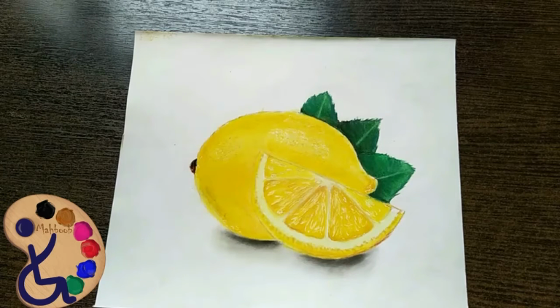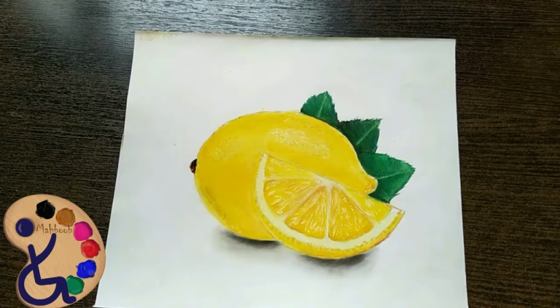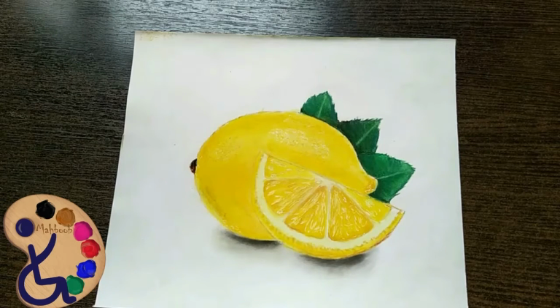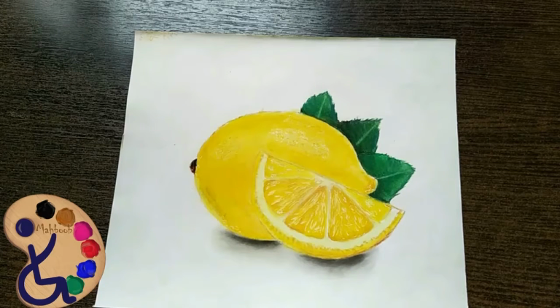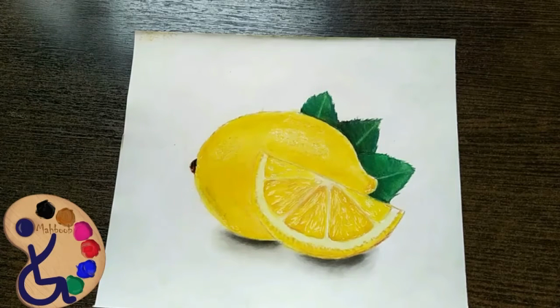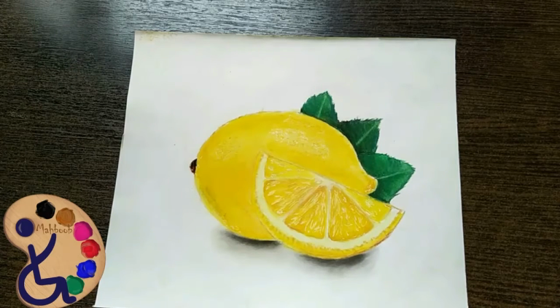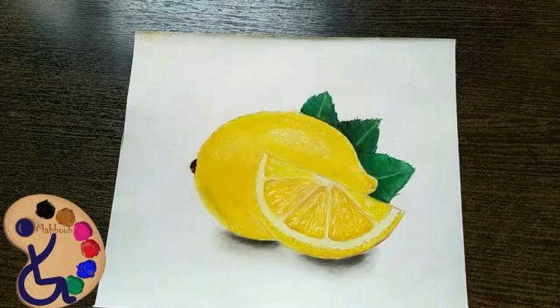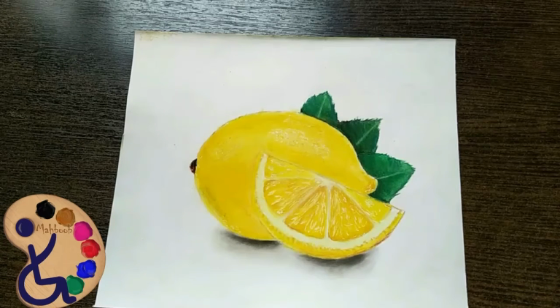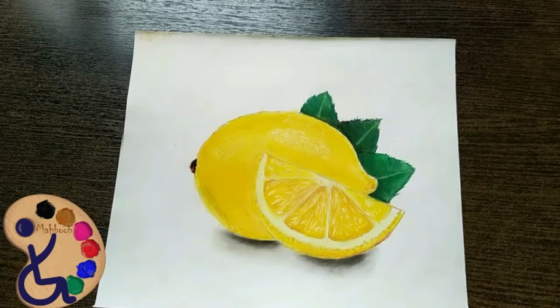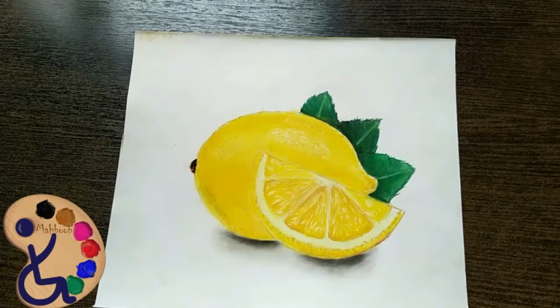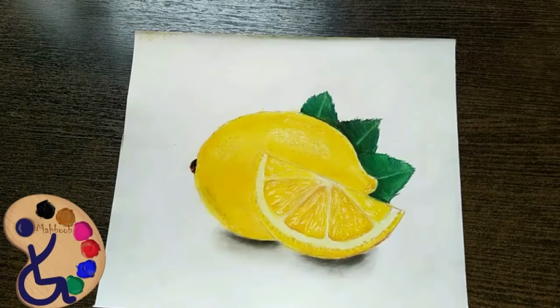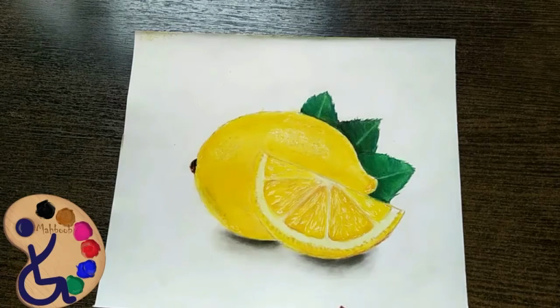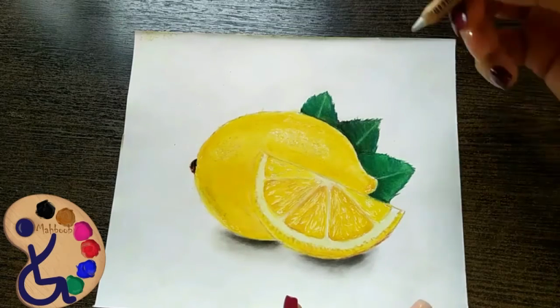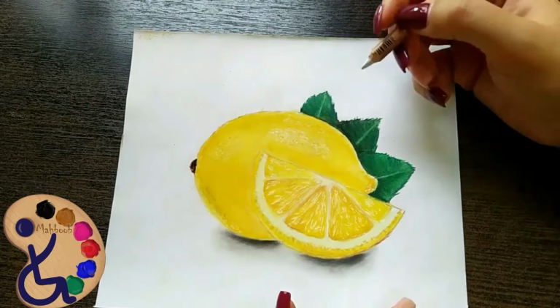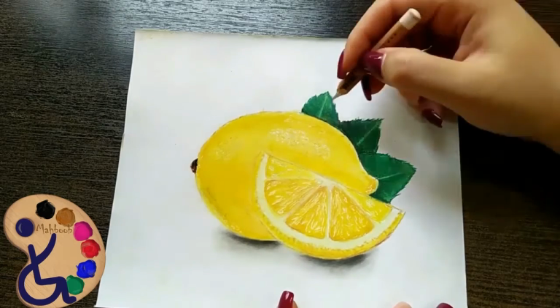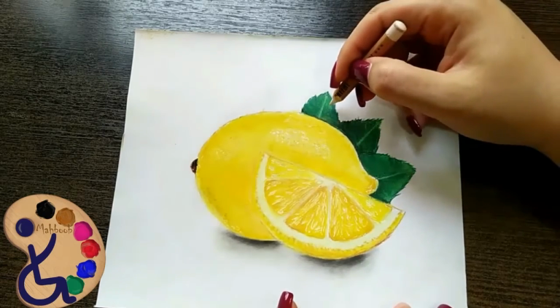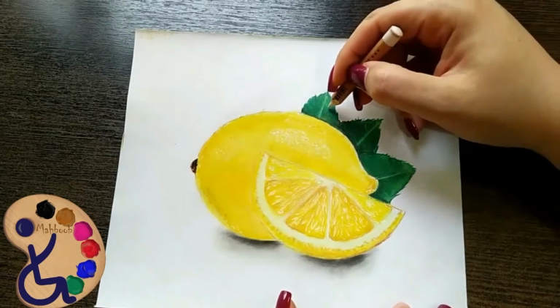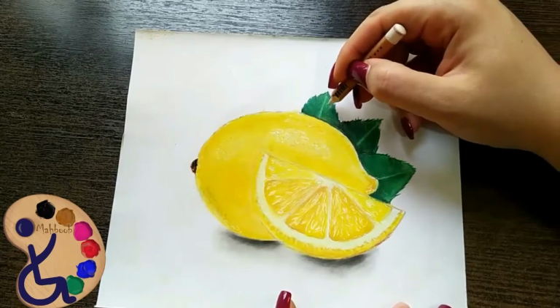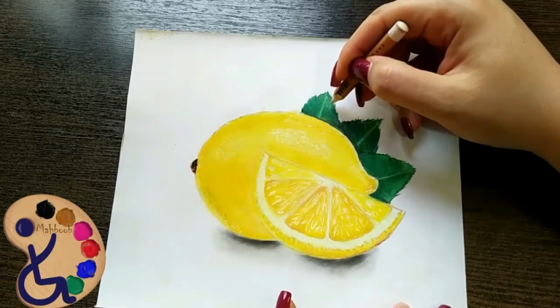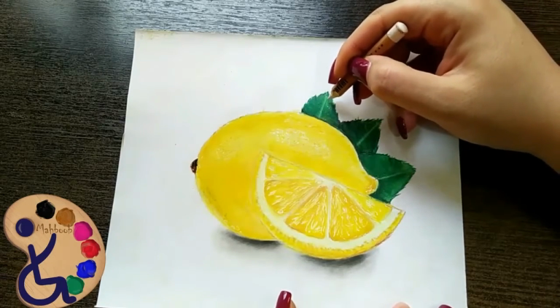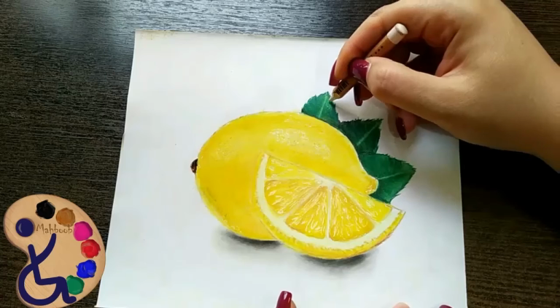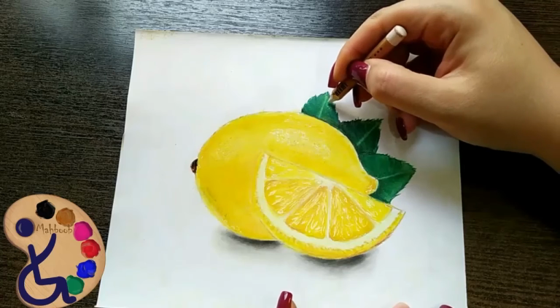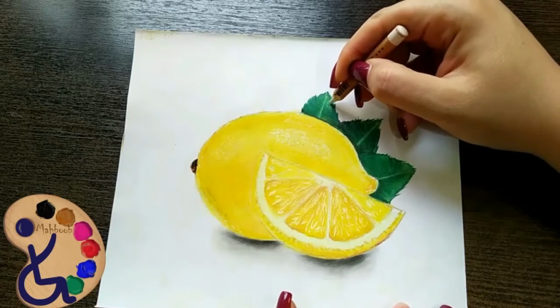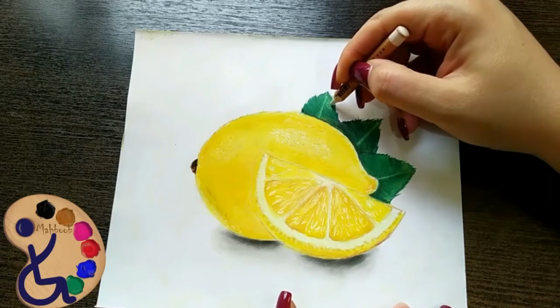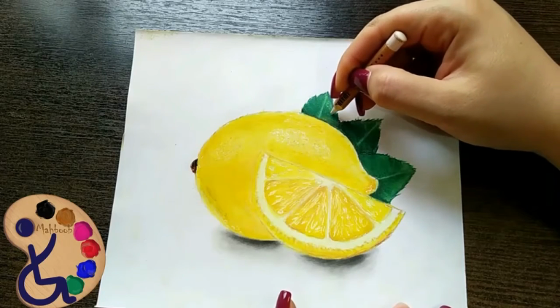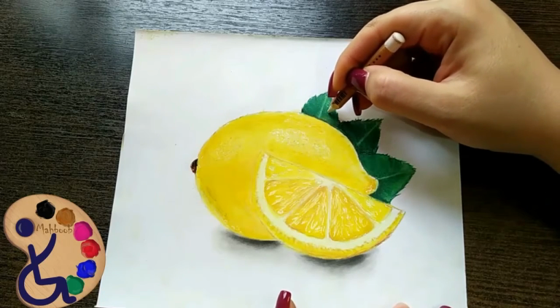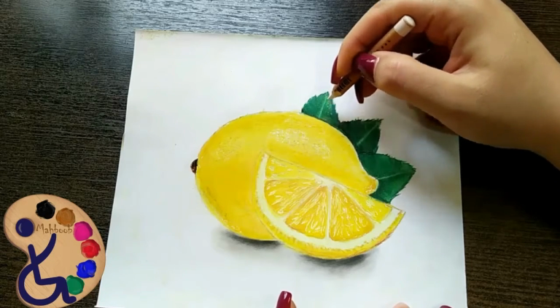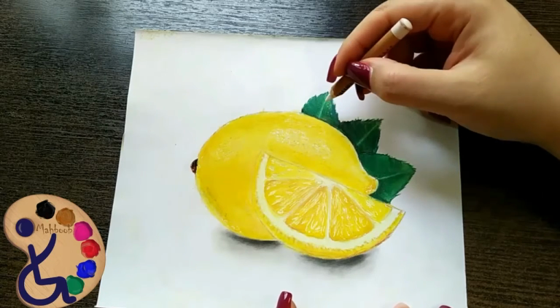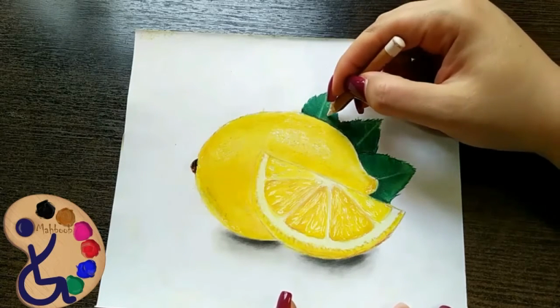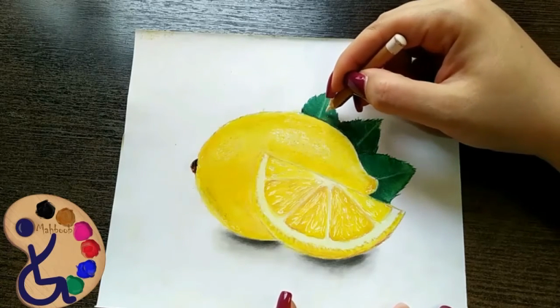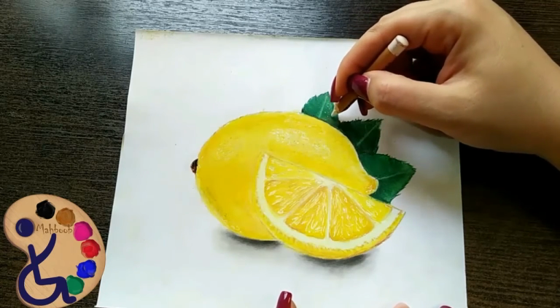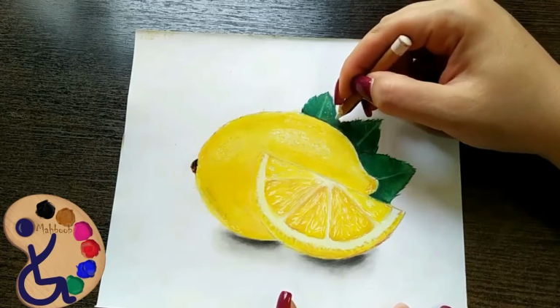Now we have bright dots on the leaves. I apply them by pastel pencil. I want to show you that because the area is dark, it can also be done by pastel pencil.